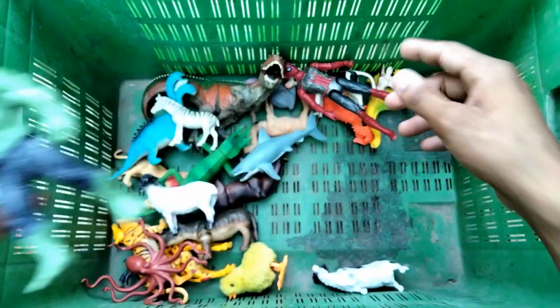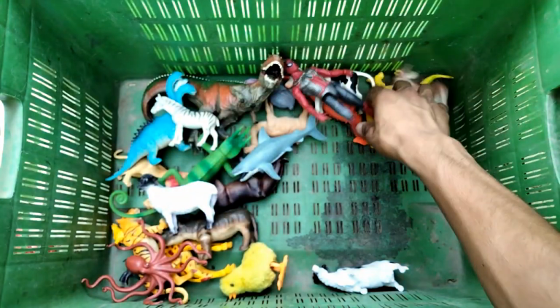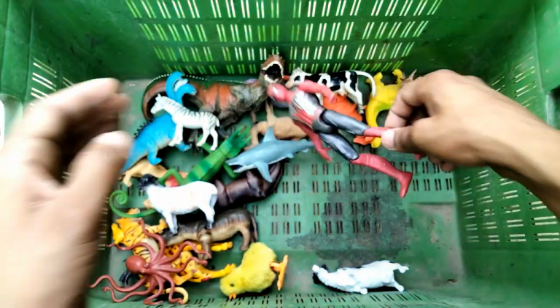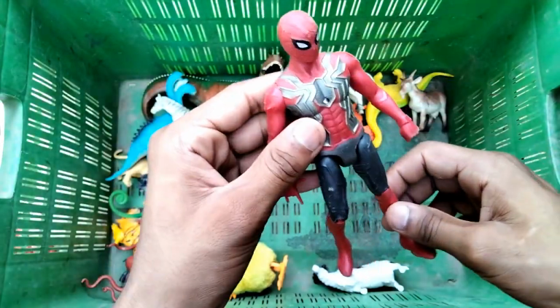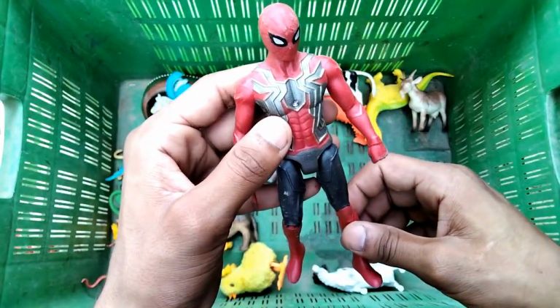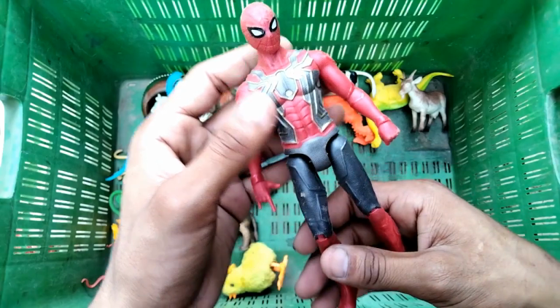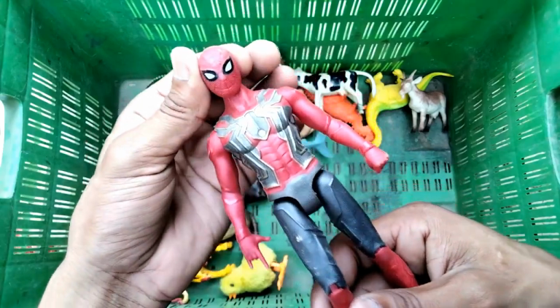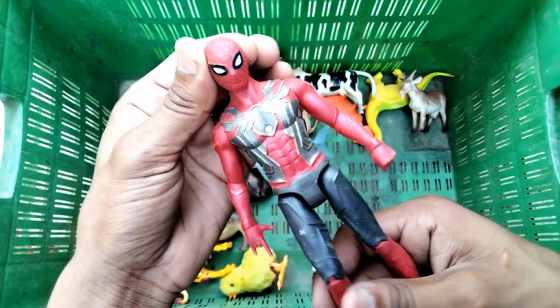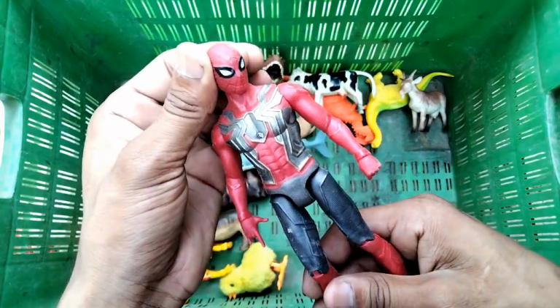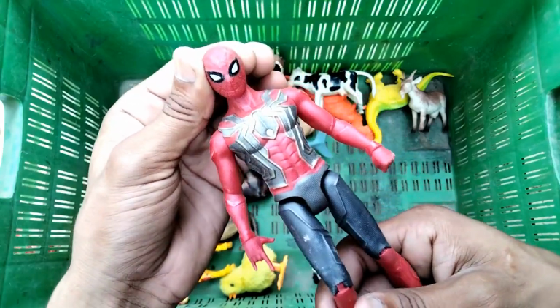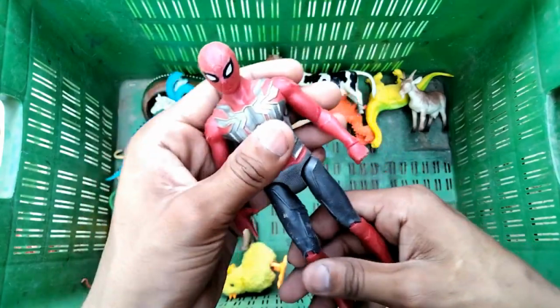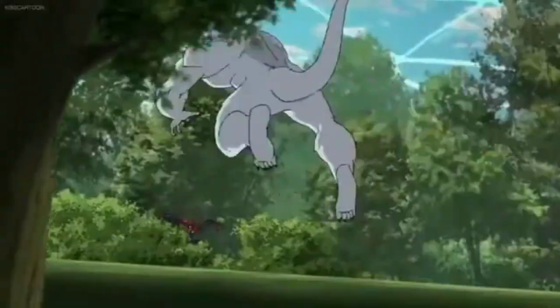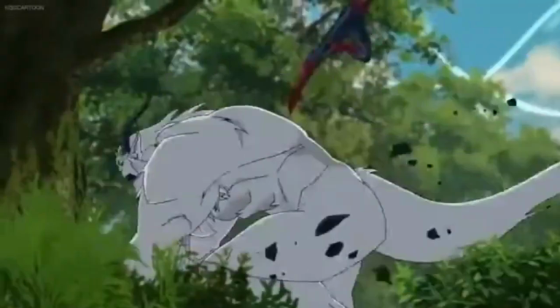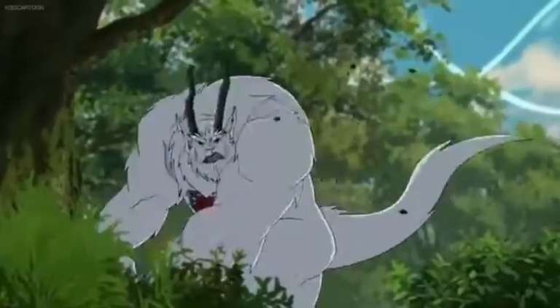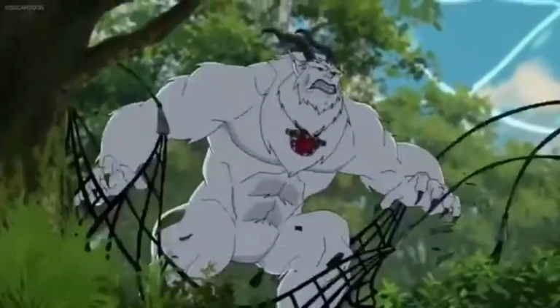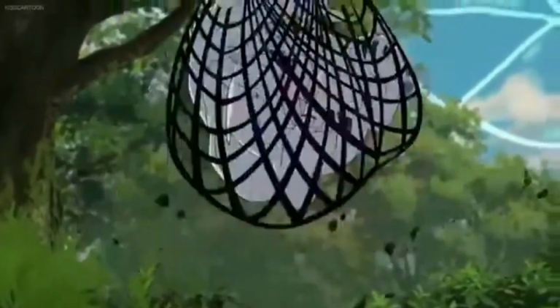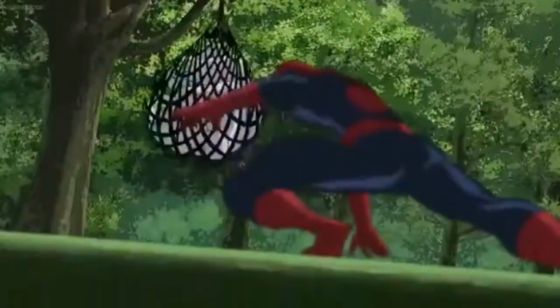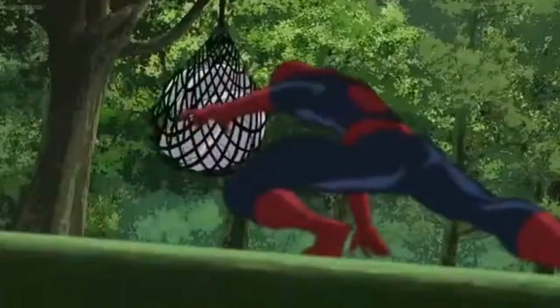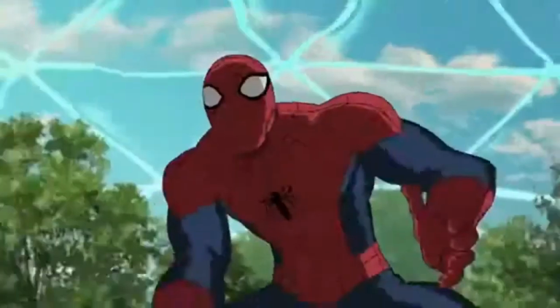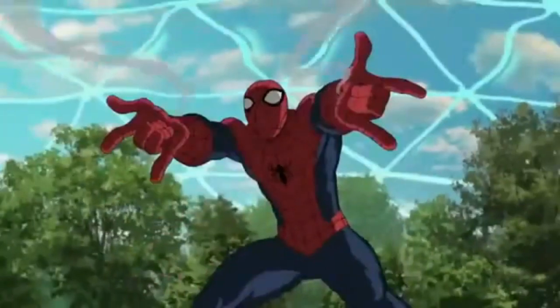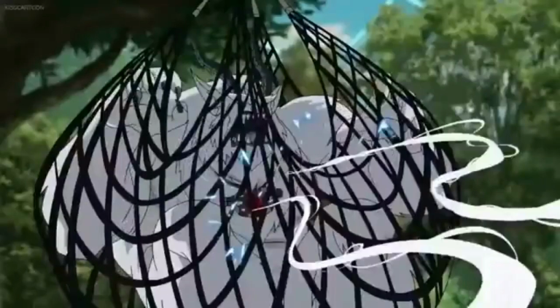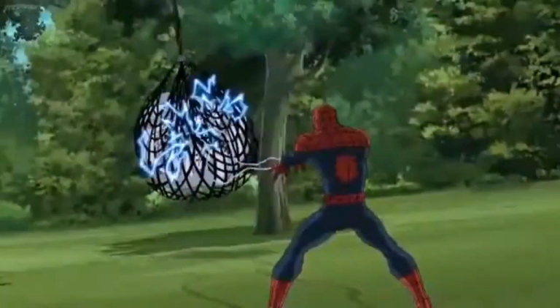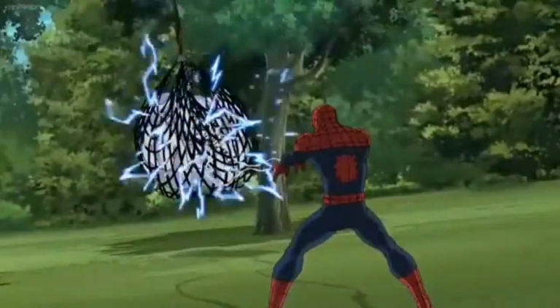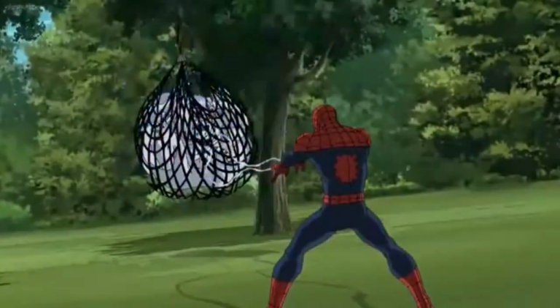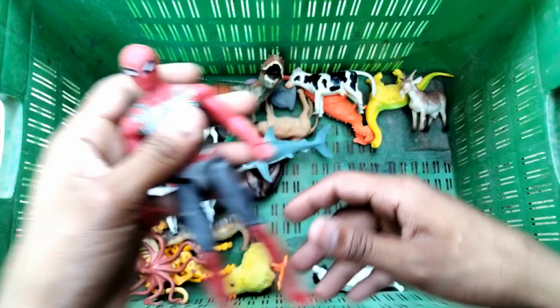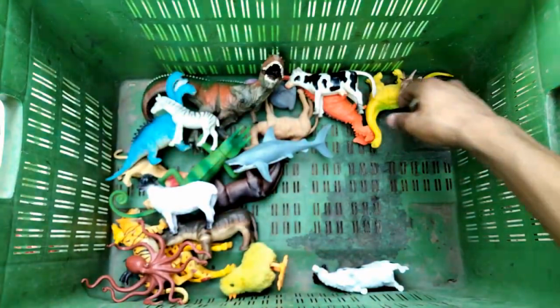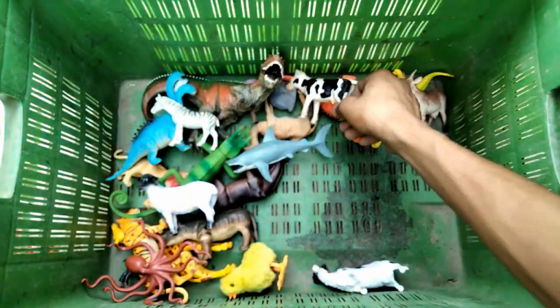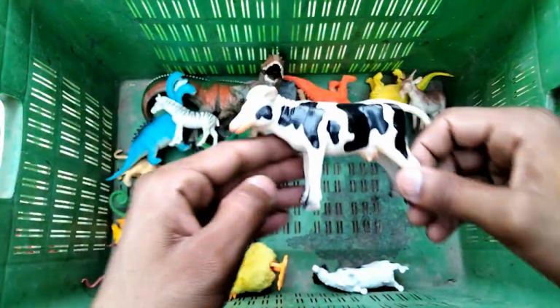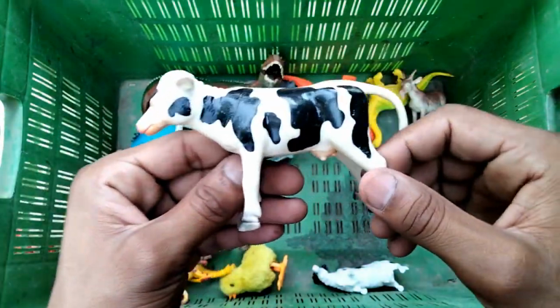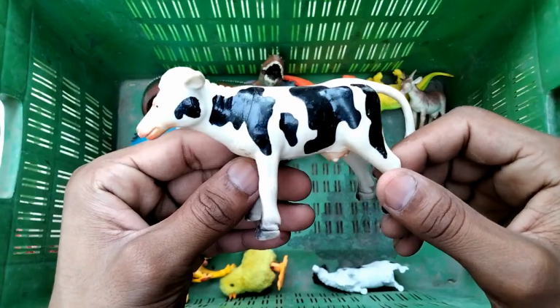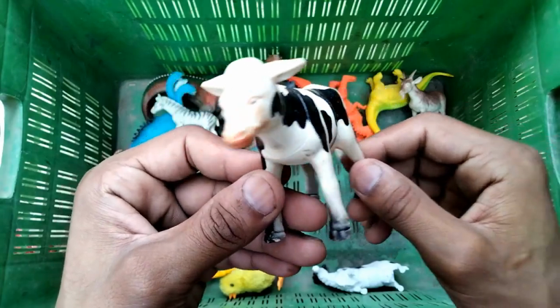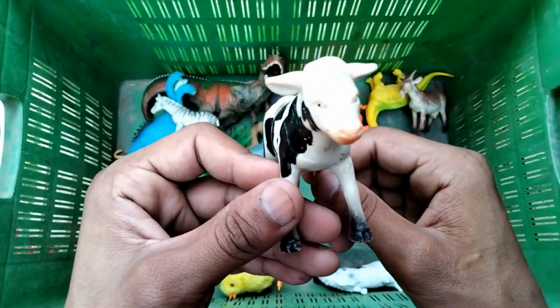Spider-Man - very nice Spider-Man figure! And a black and white combination - beautiful cow!